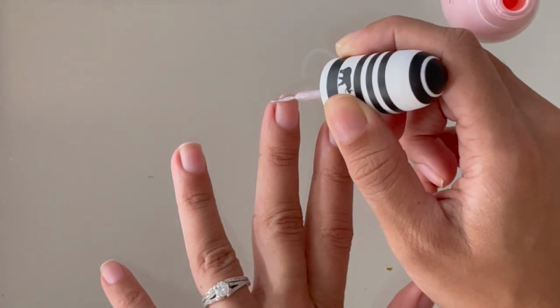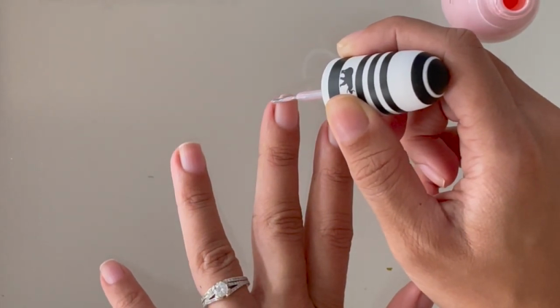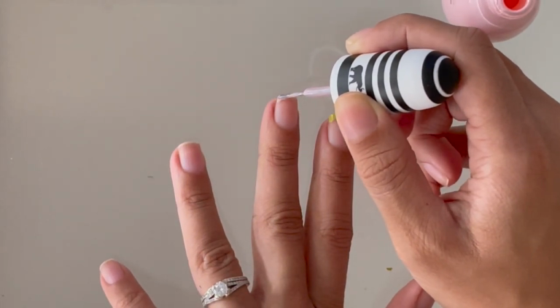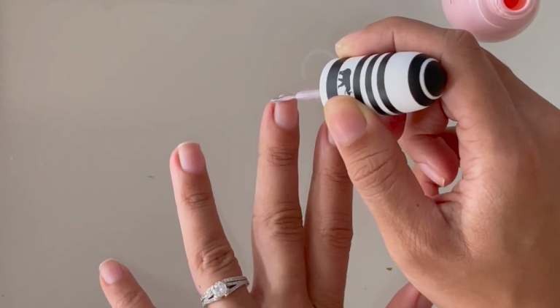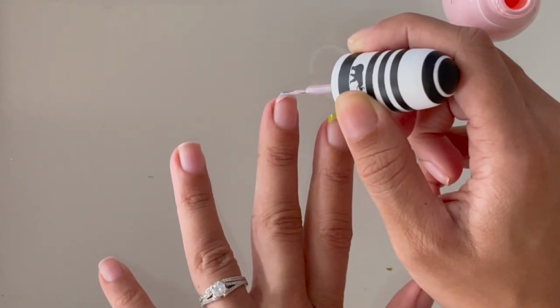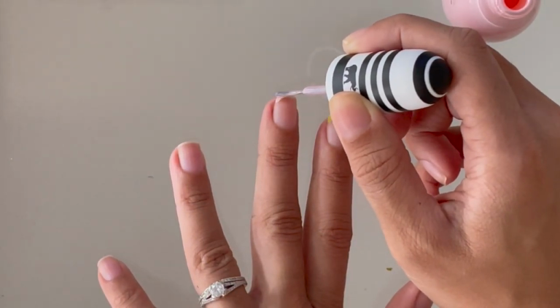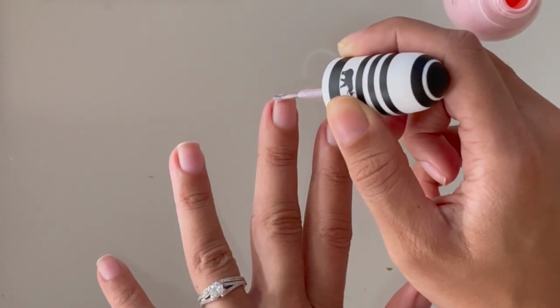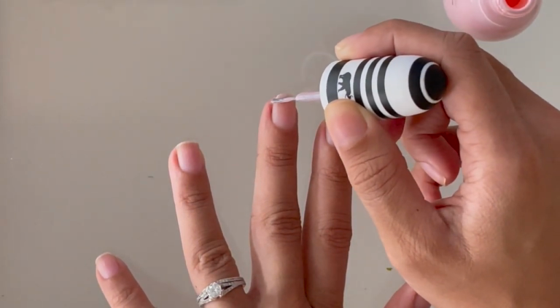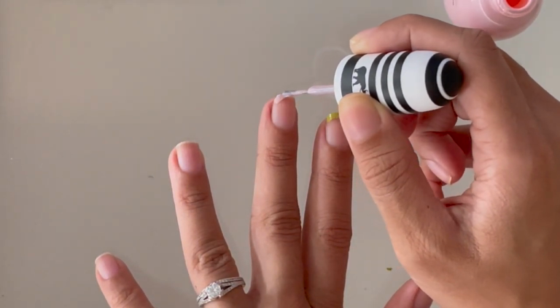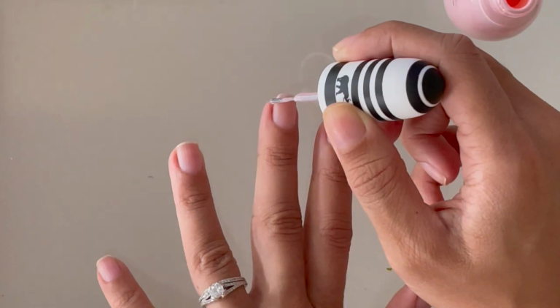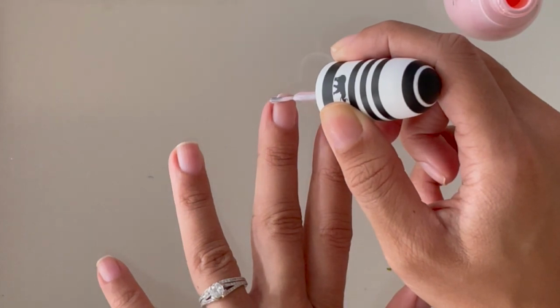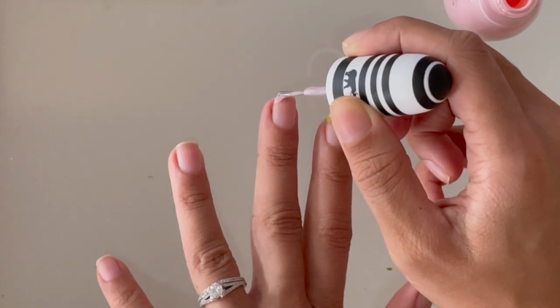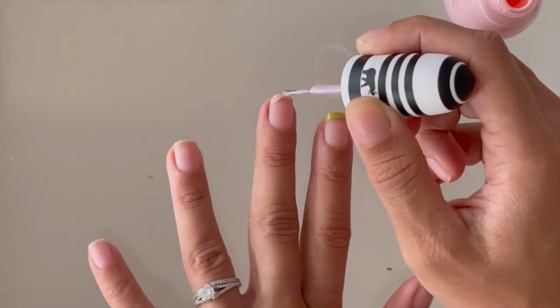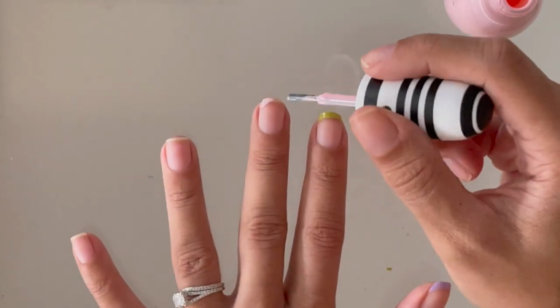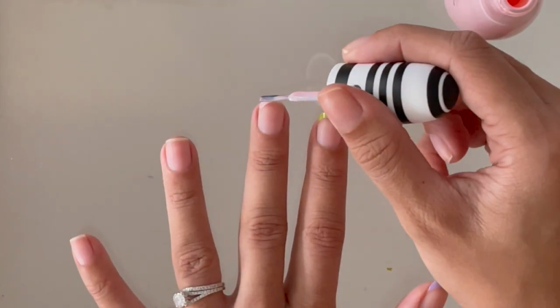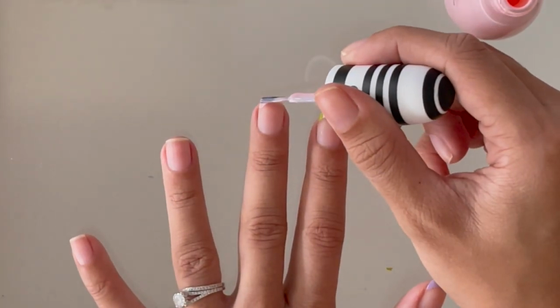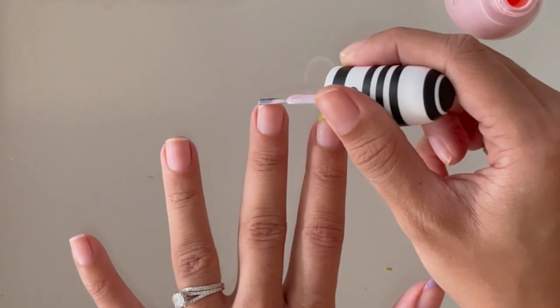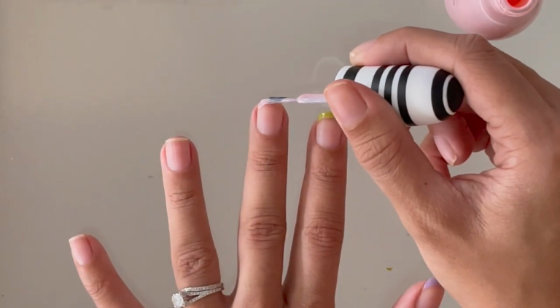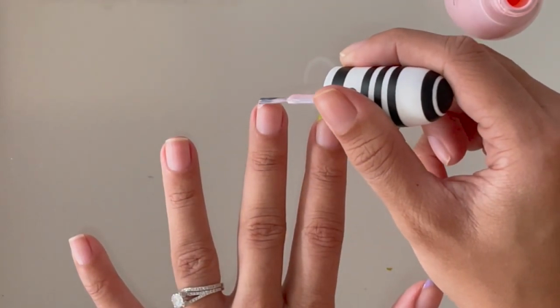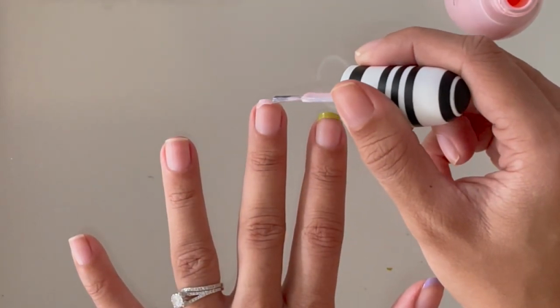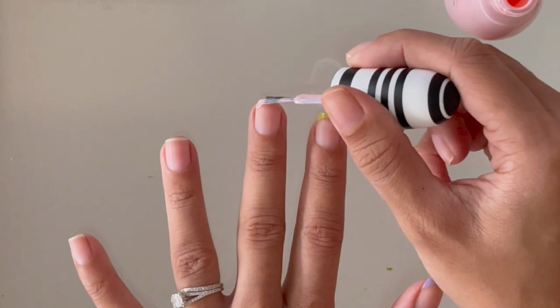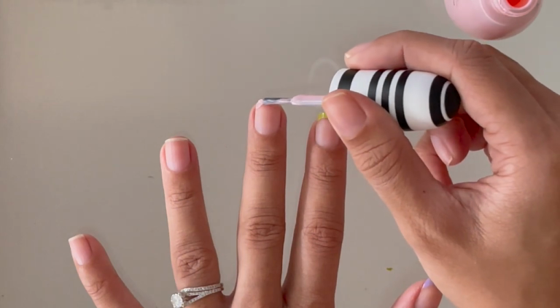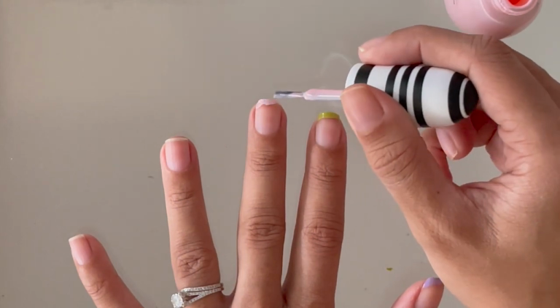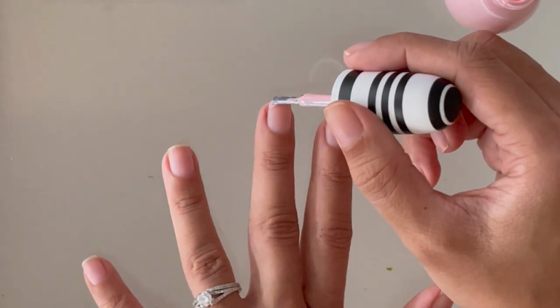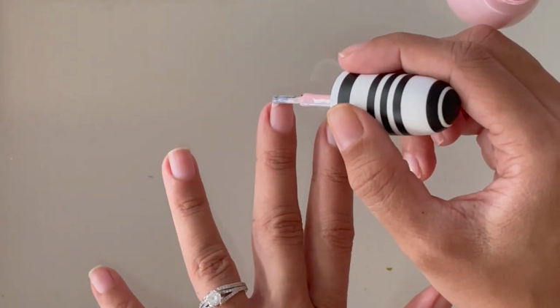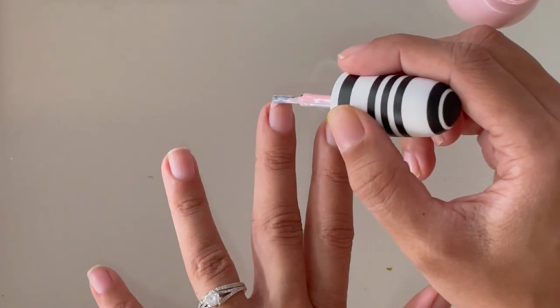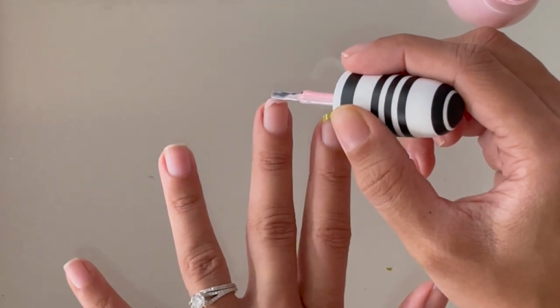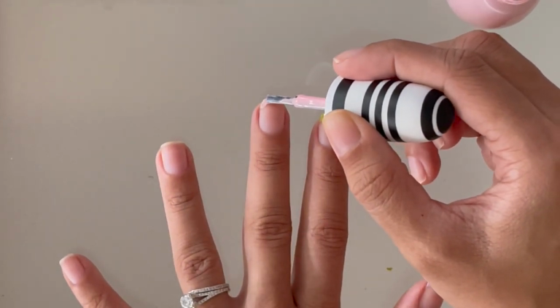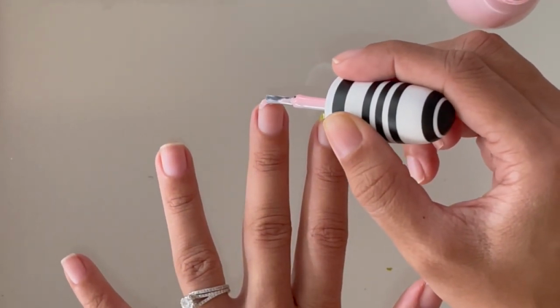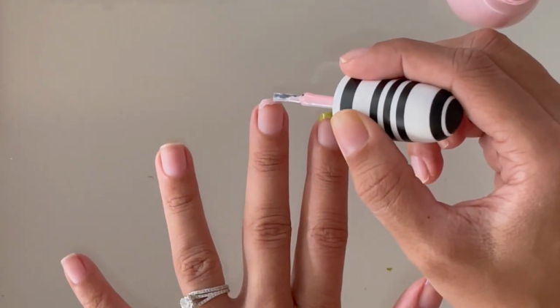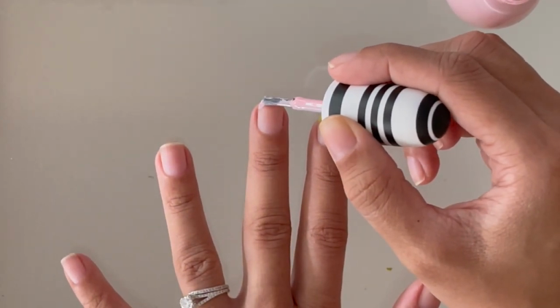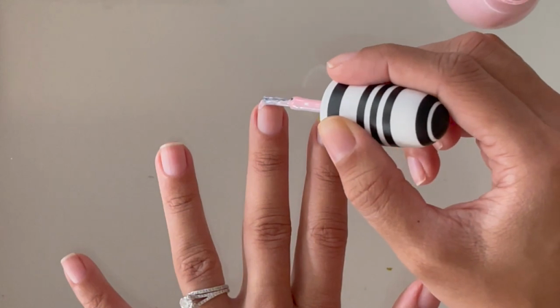The next color I chose was this baby pink. I think all these colors look really nice together and I was super happy with the finished result. But you can do different themes — five different shades of pink, yellow, brown, whatever you want.